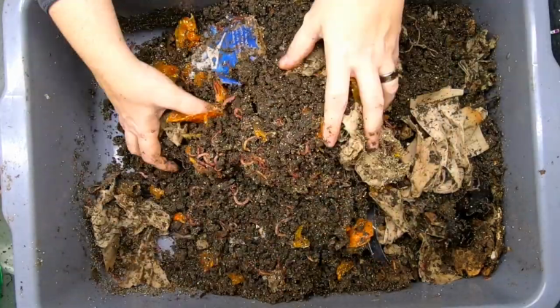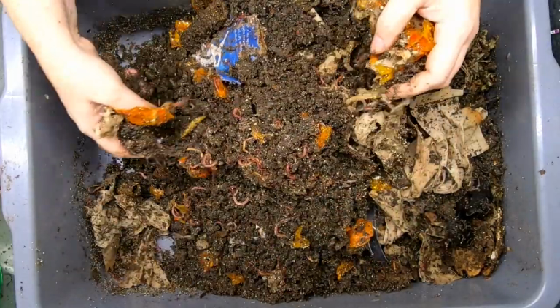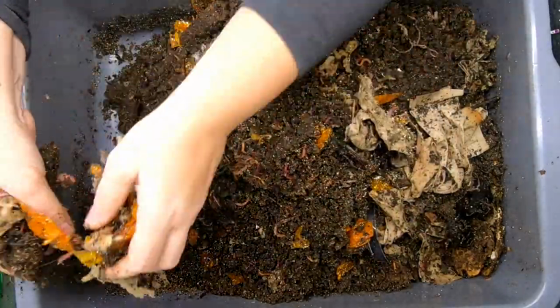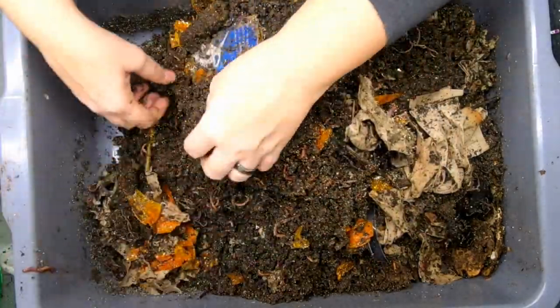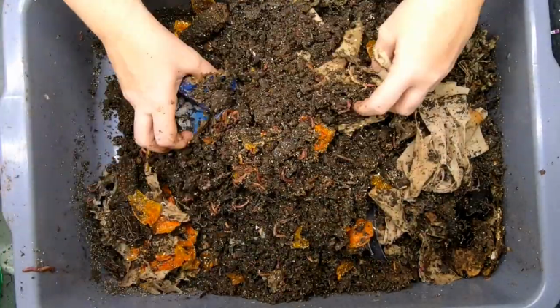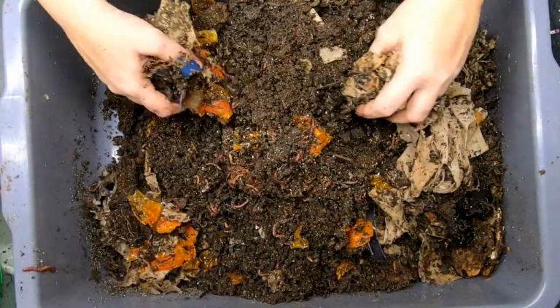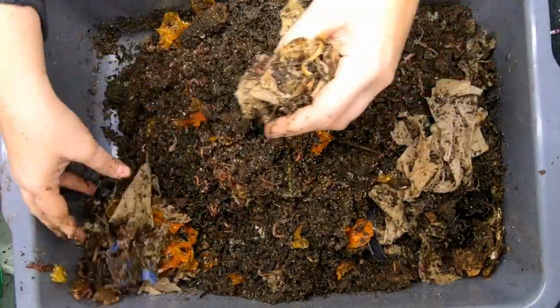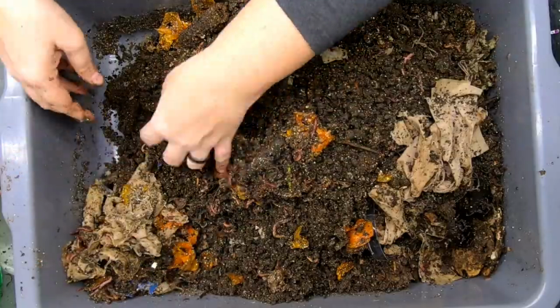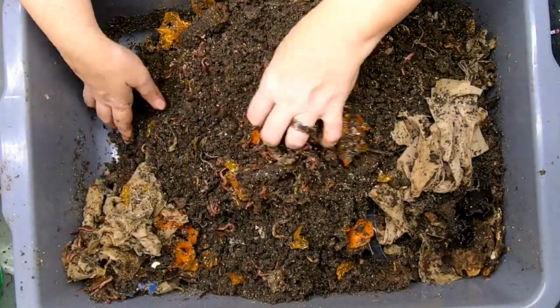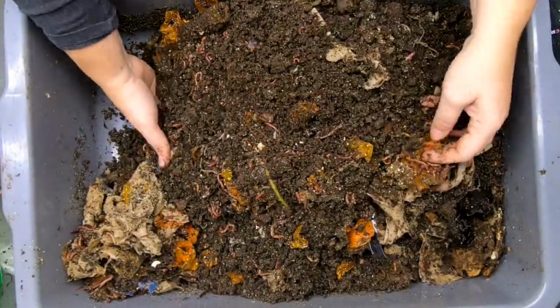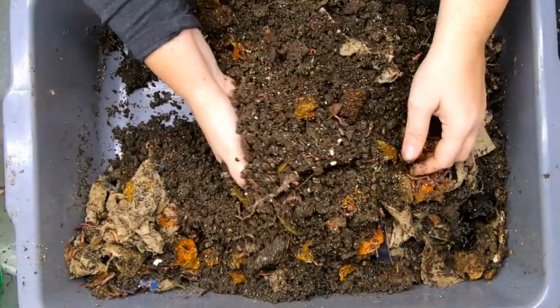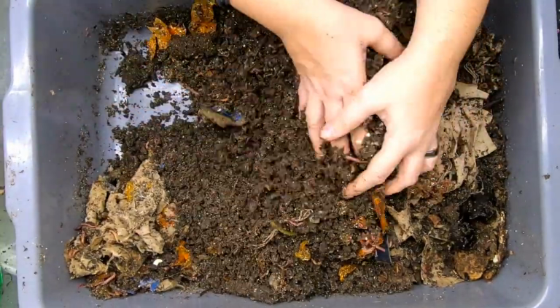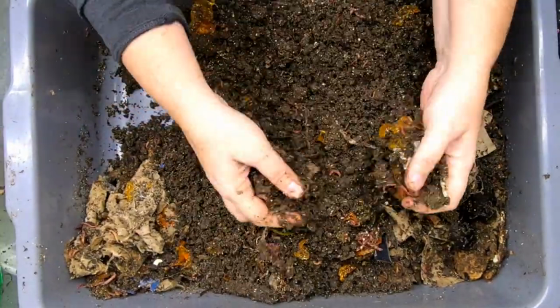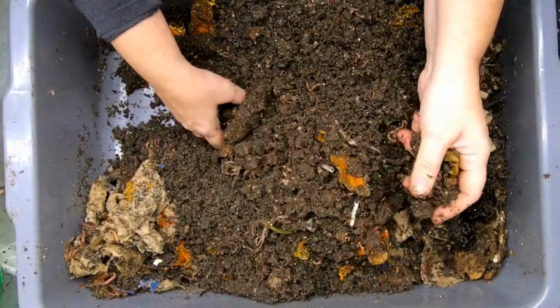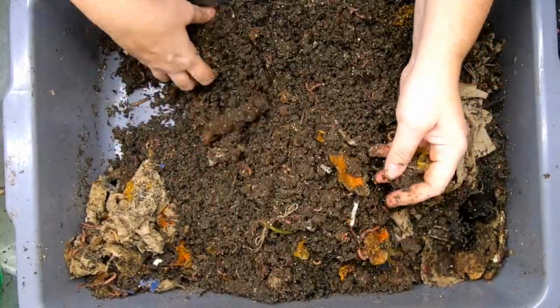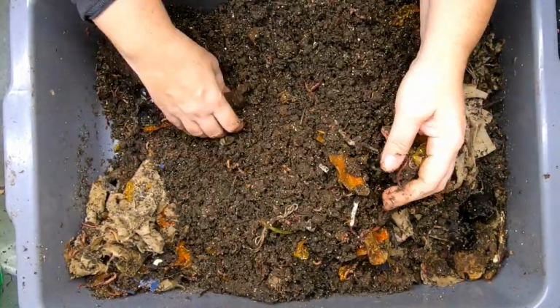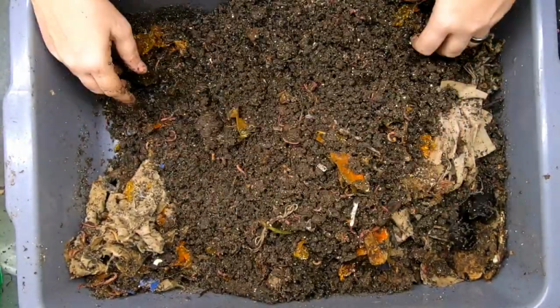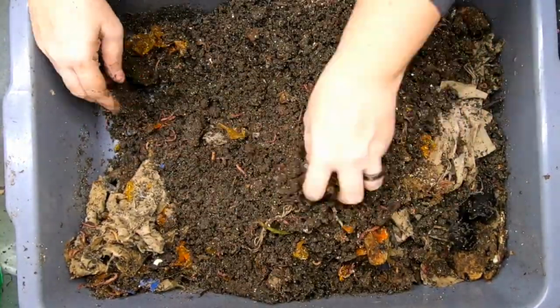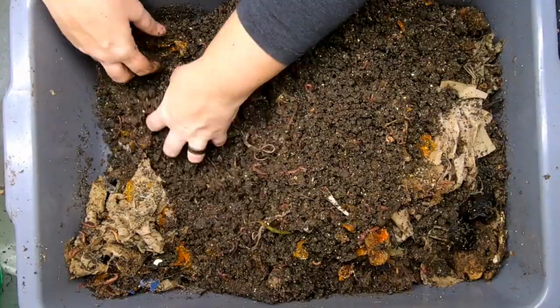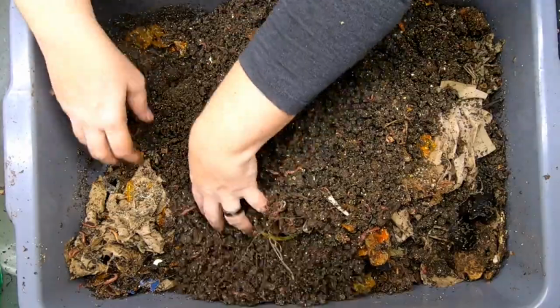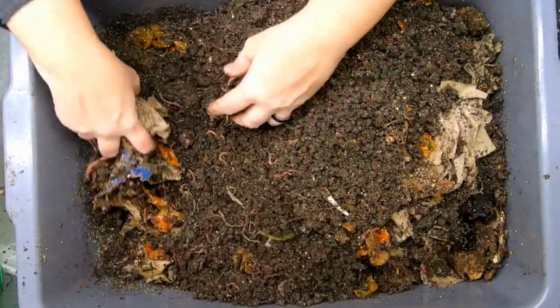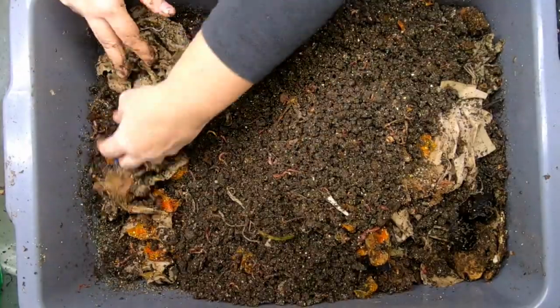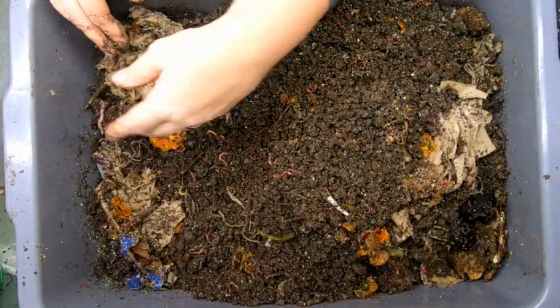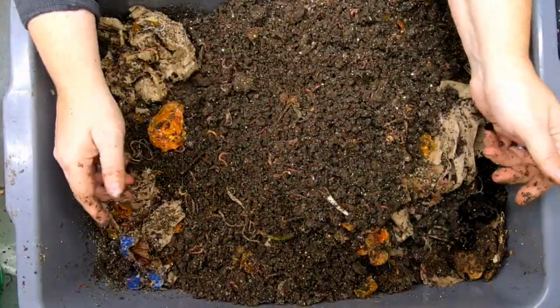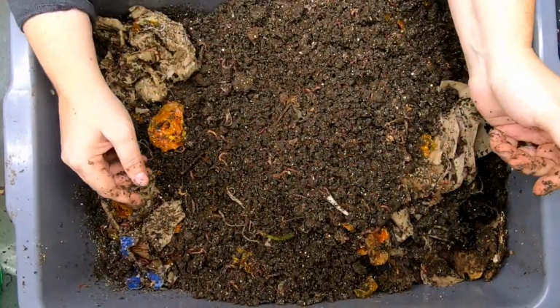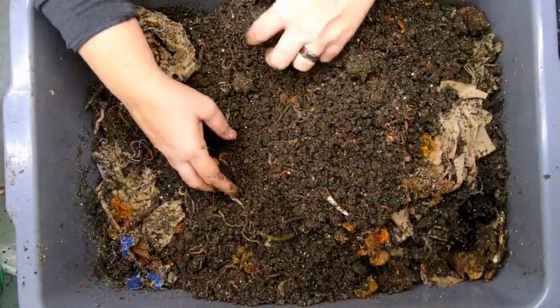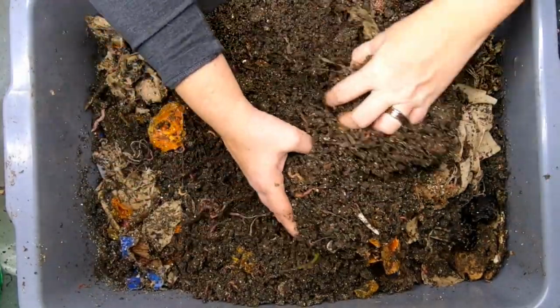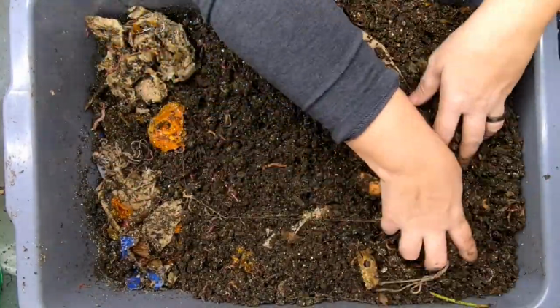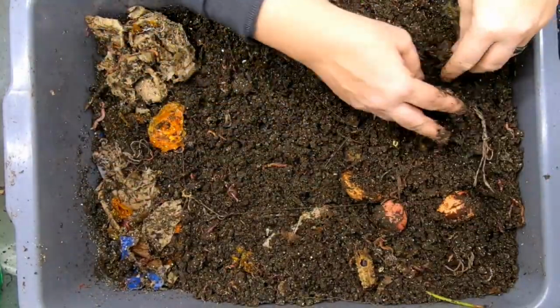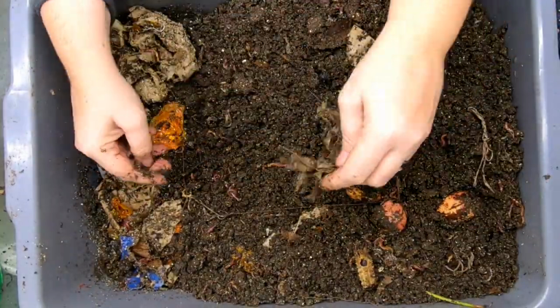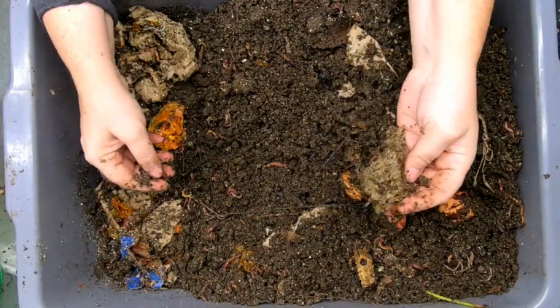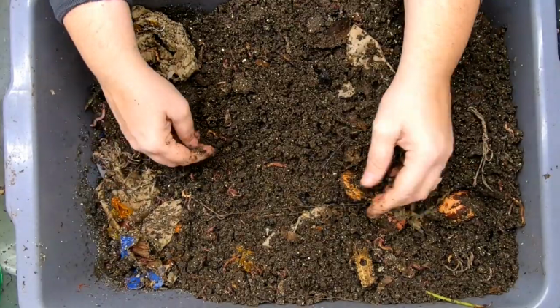So this bin is good if you just want to not use a shredder and make things overly complicated. Basically, what you have to do is put in sheets of cardboard and food and then let the worms take care of it.